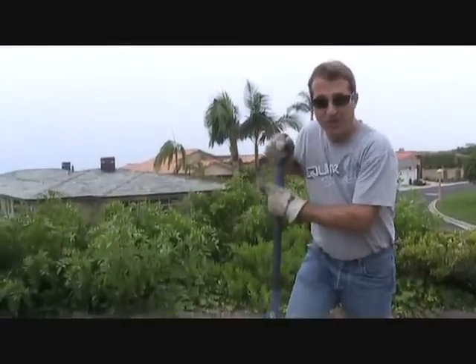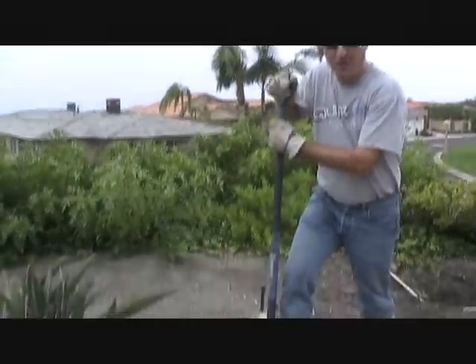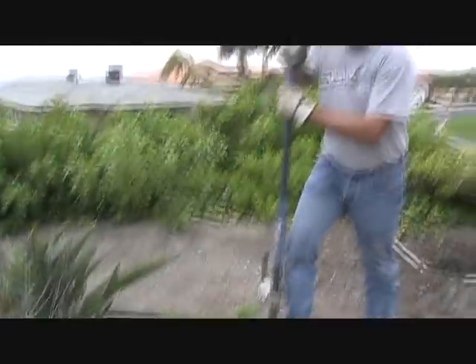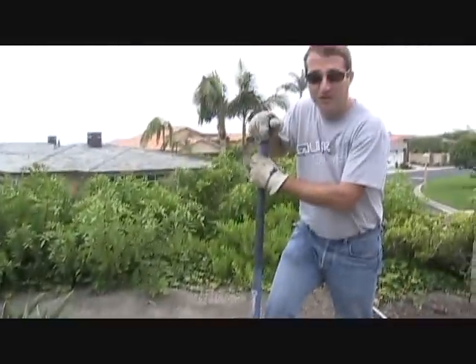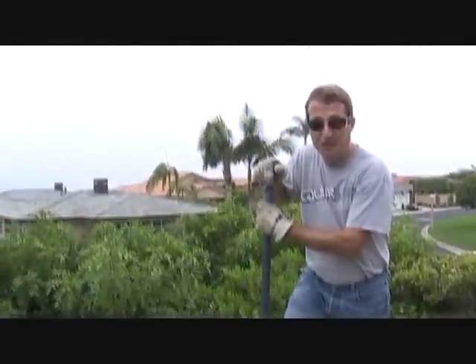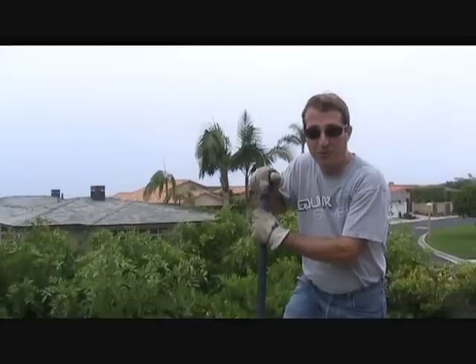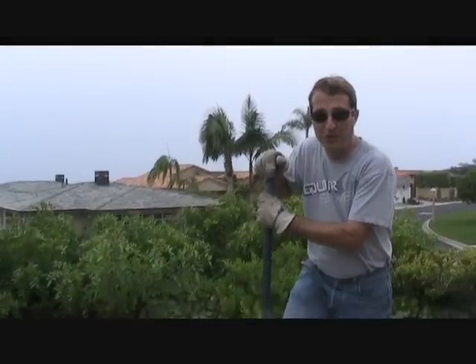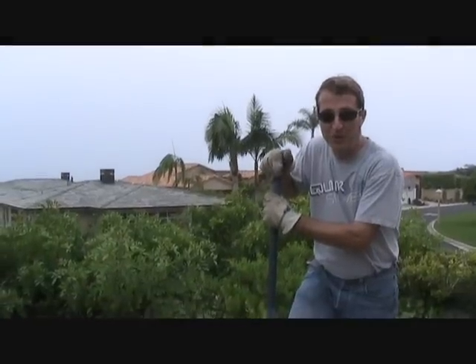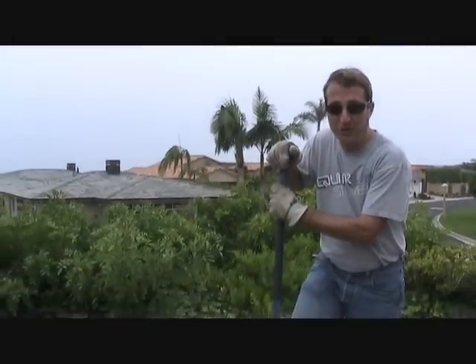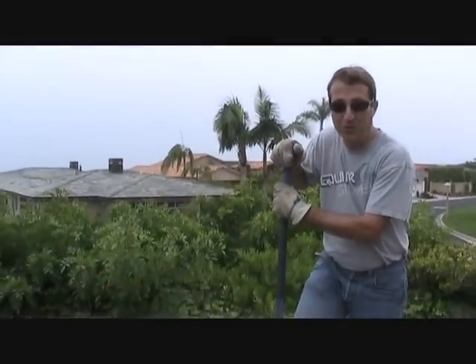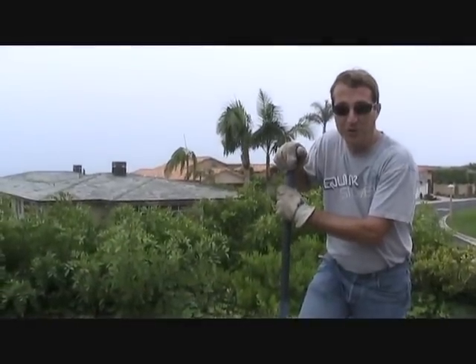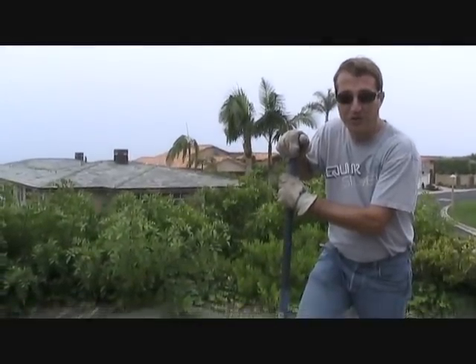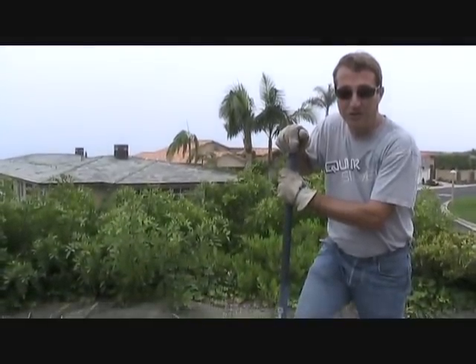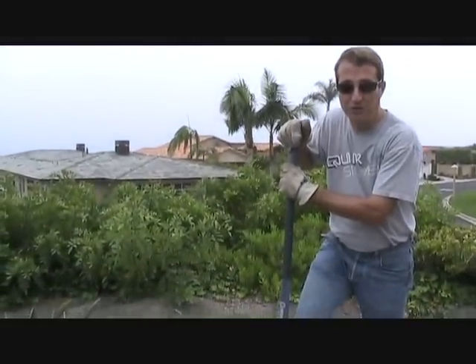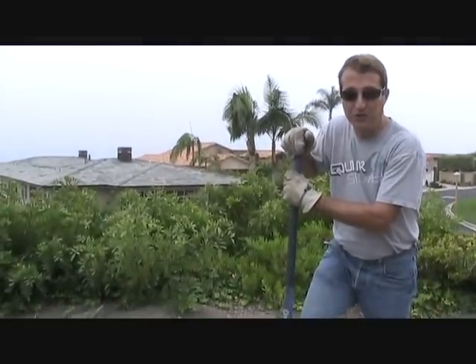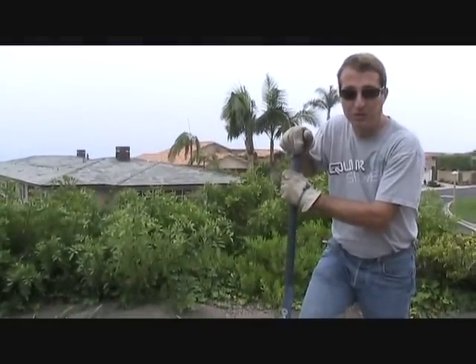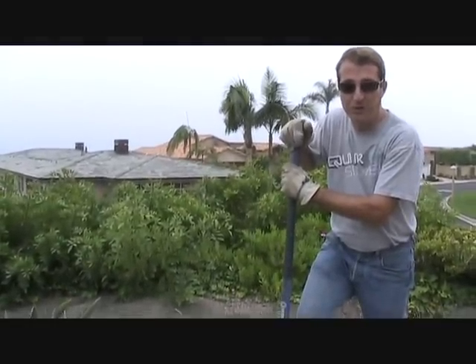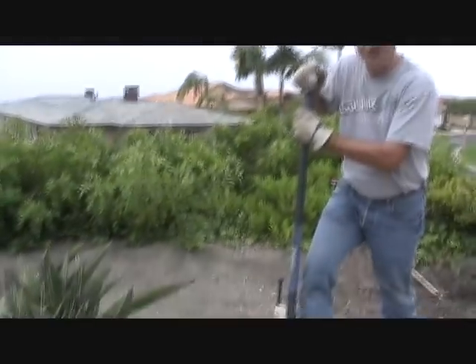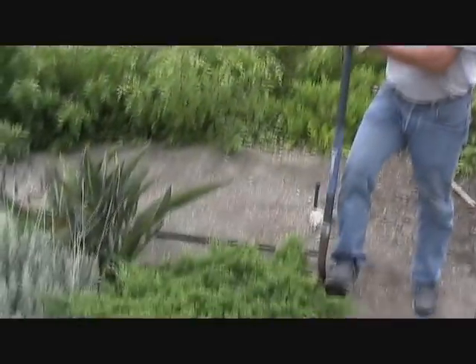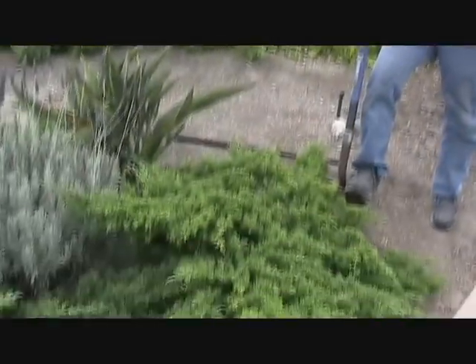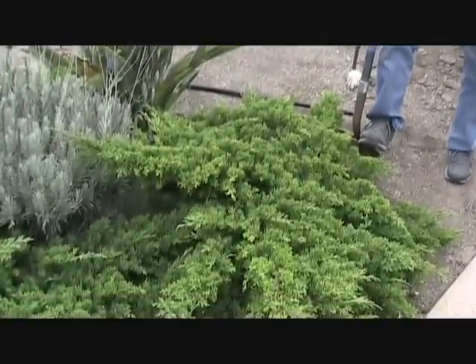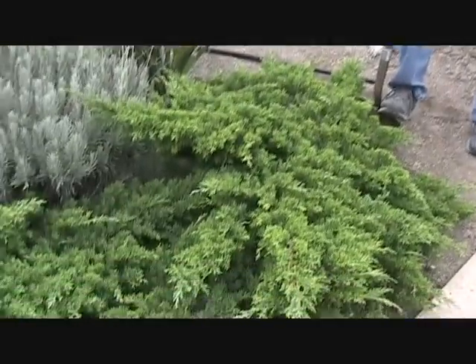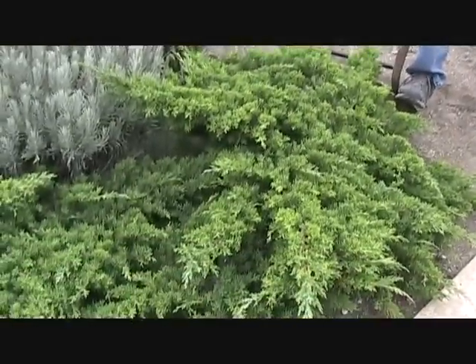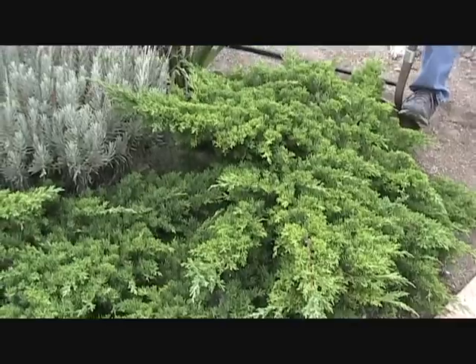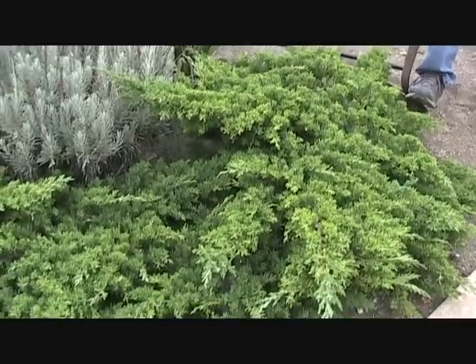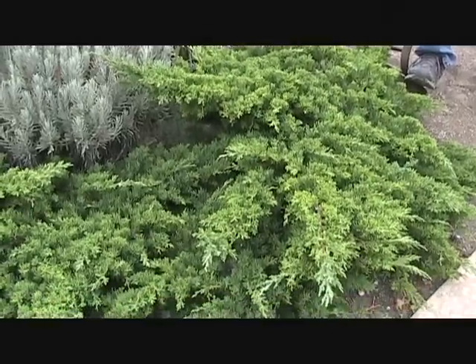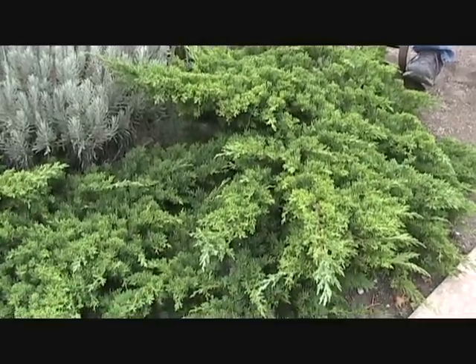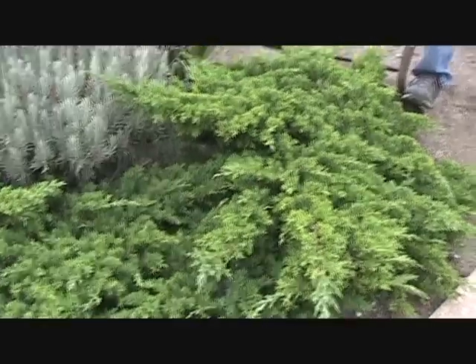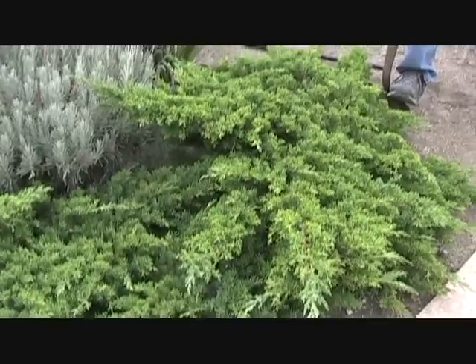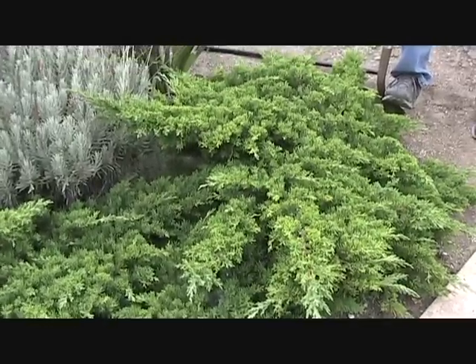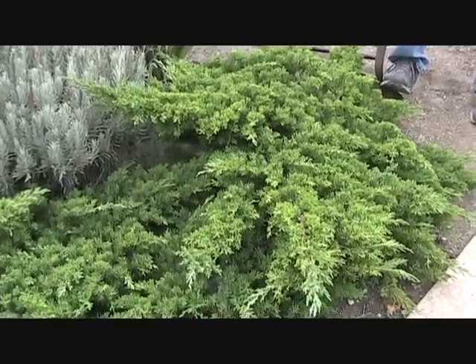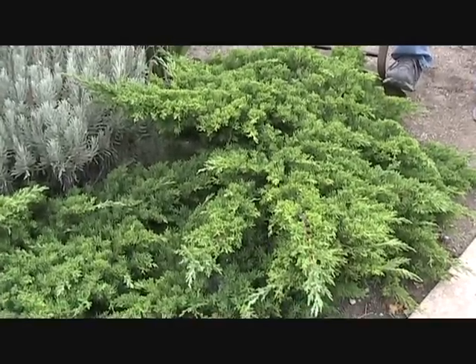Hi everyone. Today we're not in my yard. We're on a bonsai dig in the field. We're in a beach city somewhere in South Orange County, California, and we're digging prostrata junipers.